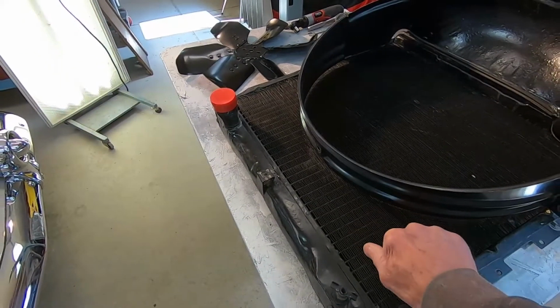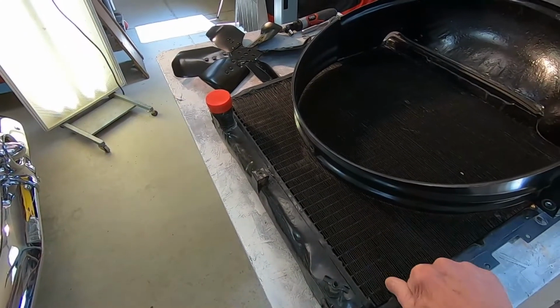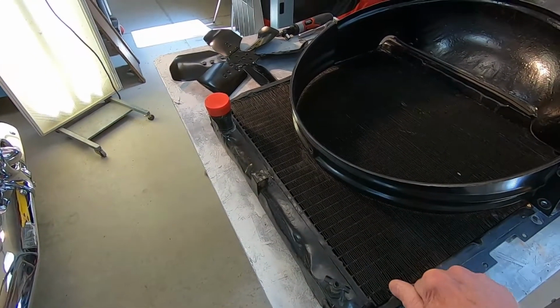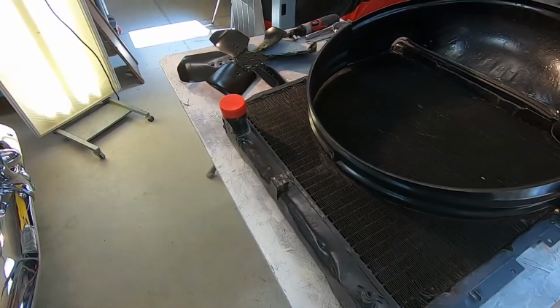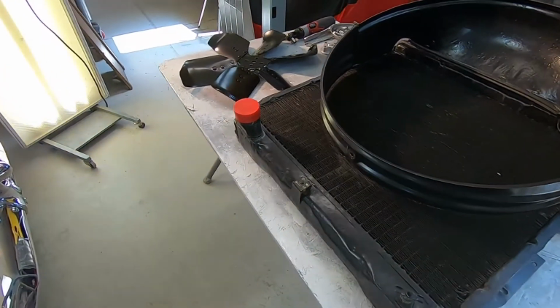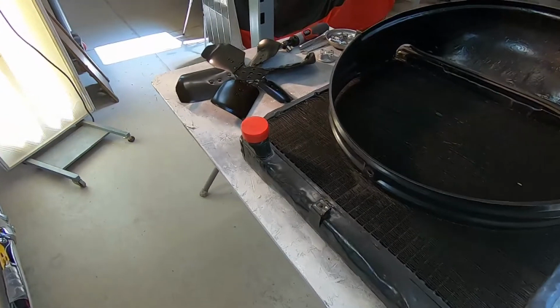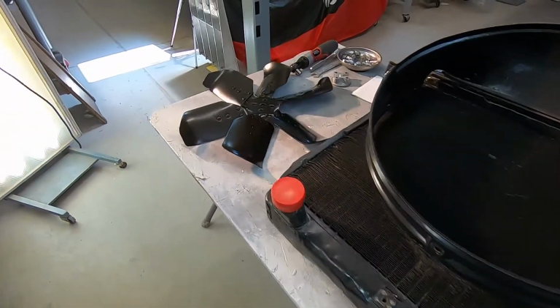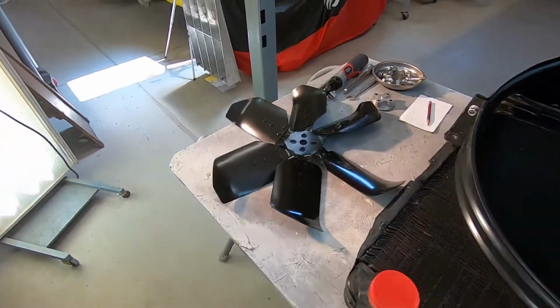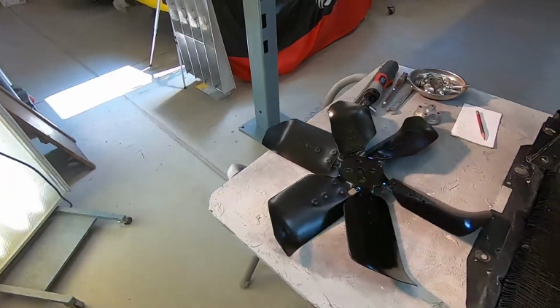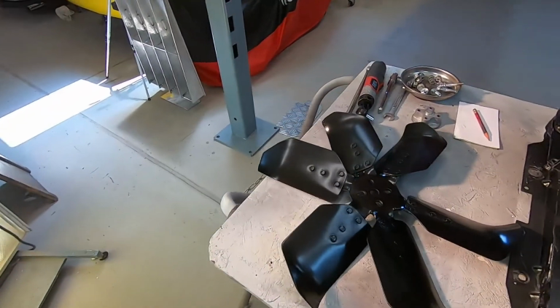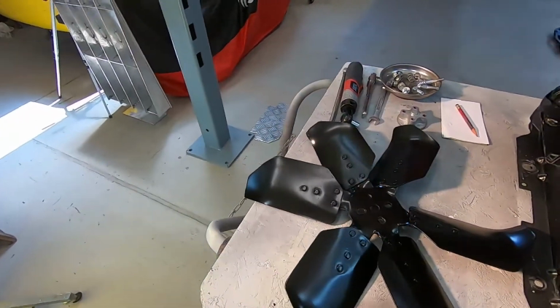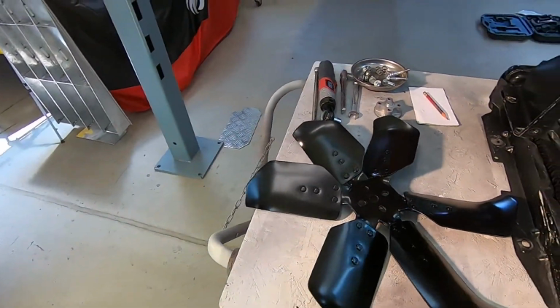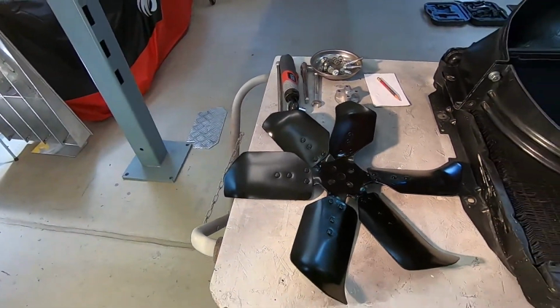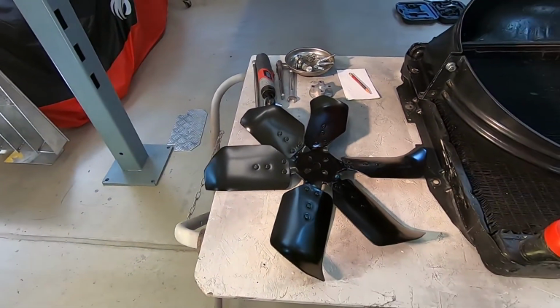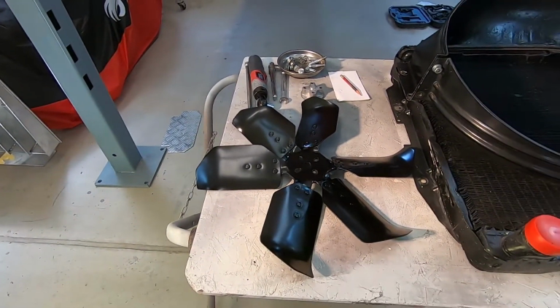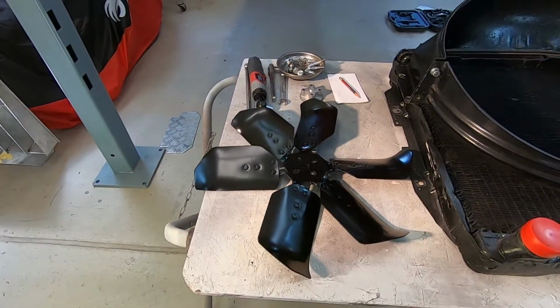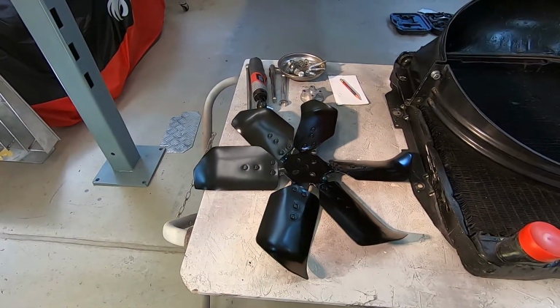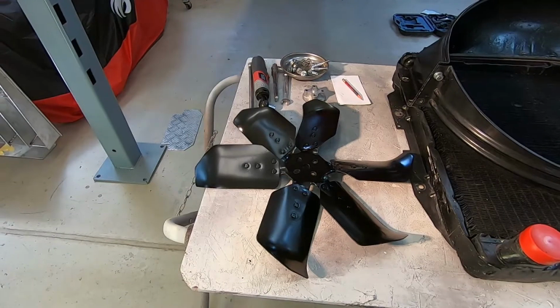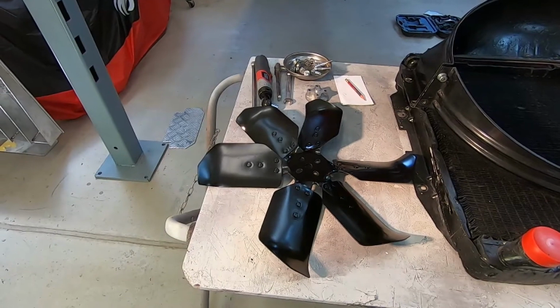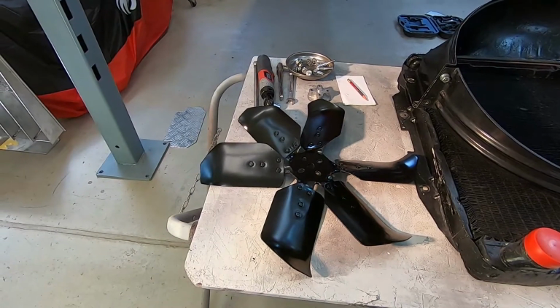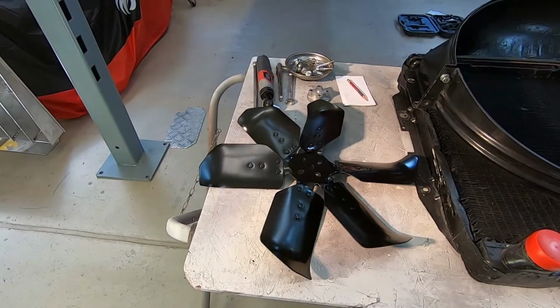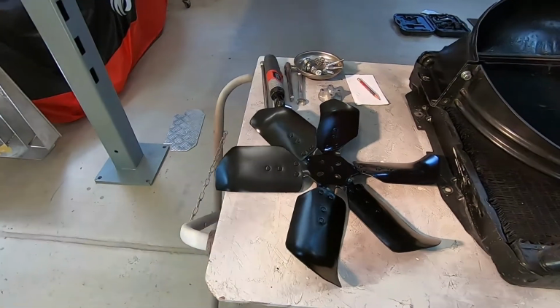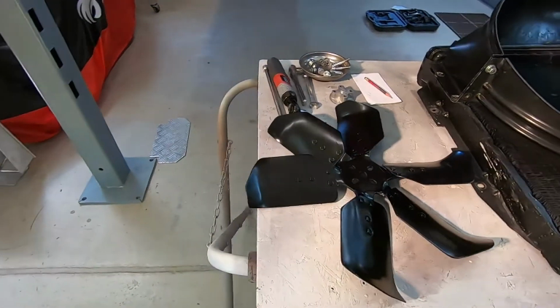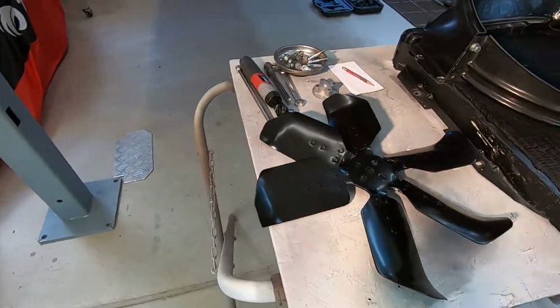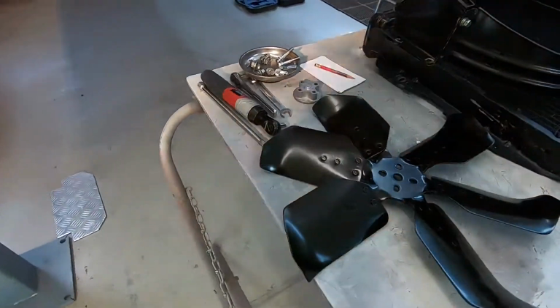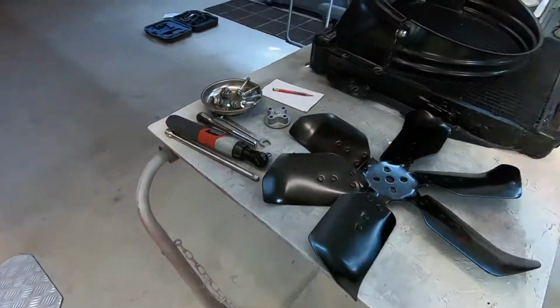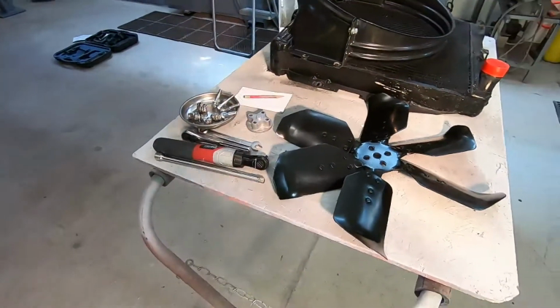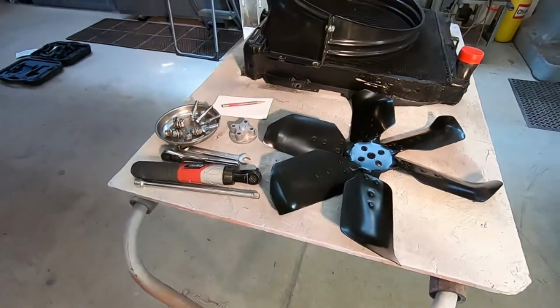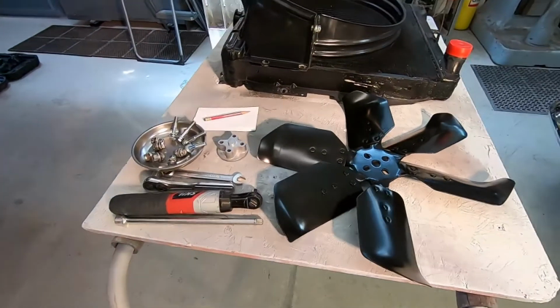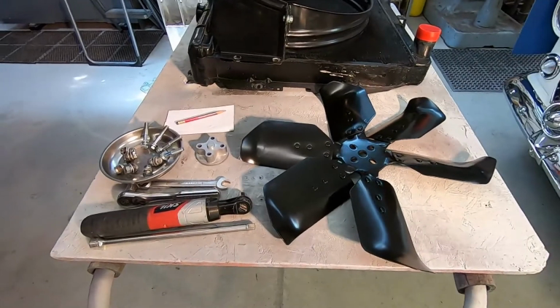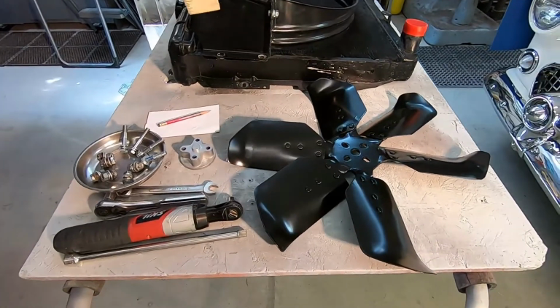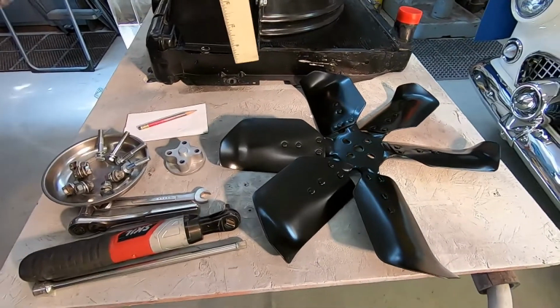I've got the fan off. I thought, well, I've got this thing apart — I'd like to repaint that fan. So I stripped all the old paint off and gave it a fresh paint job.